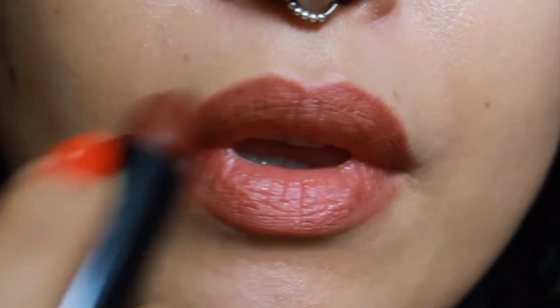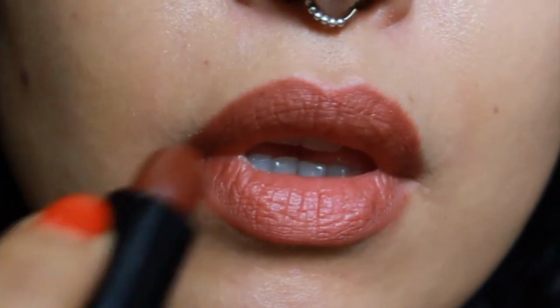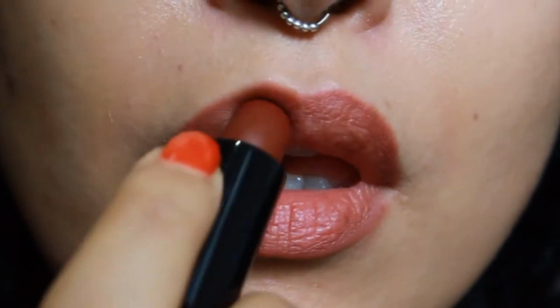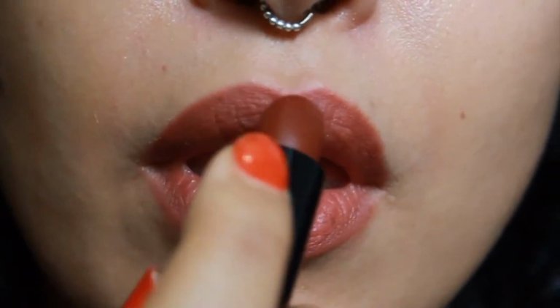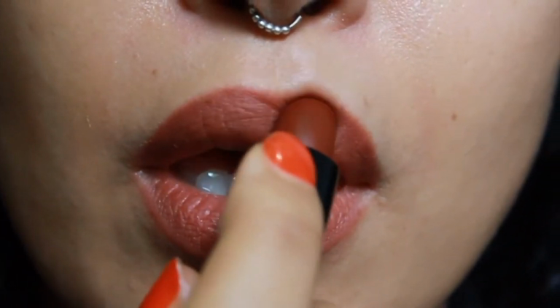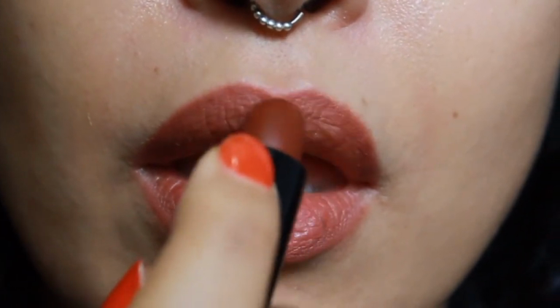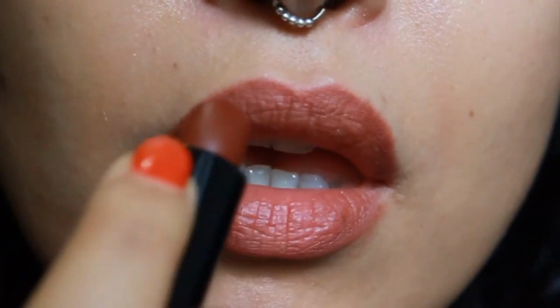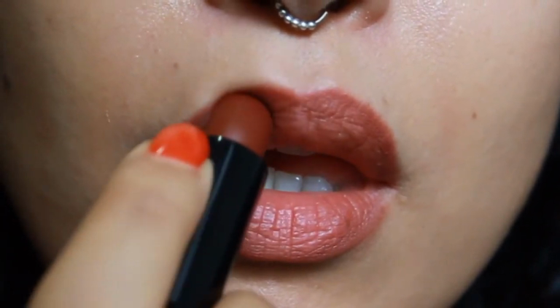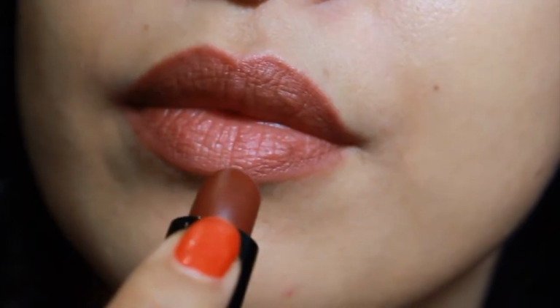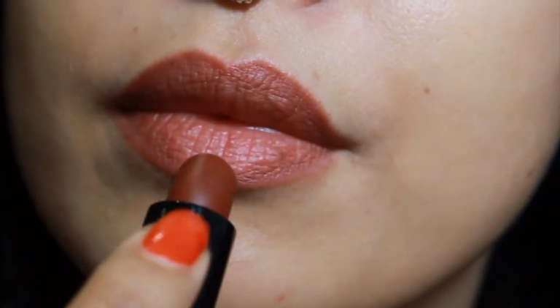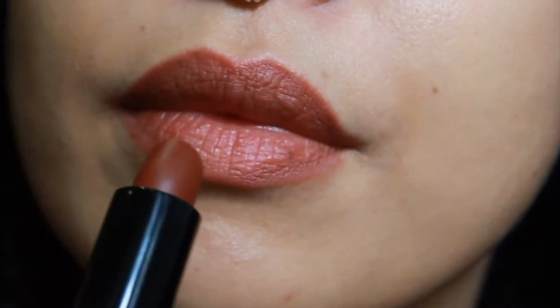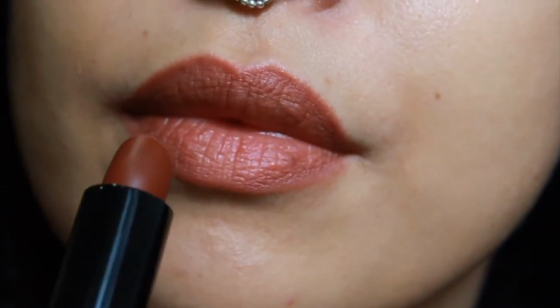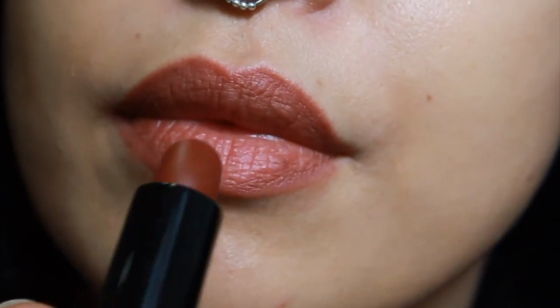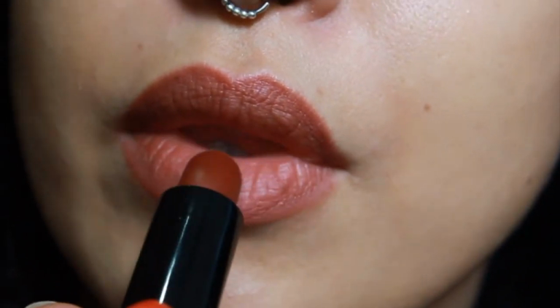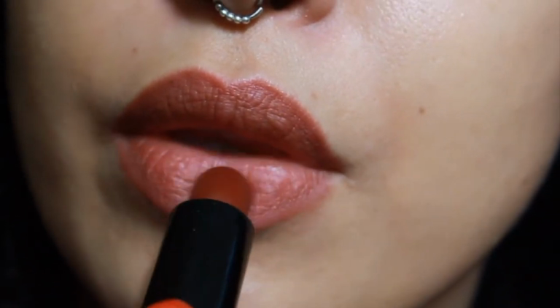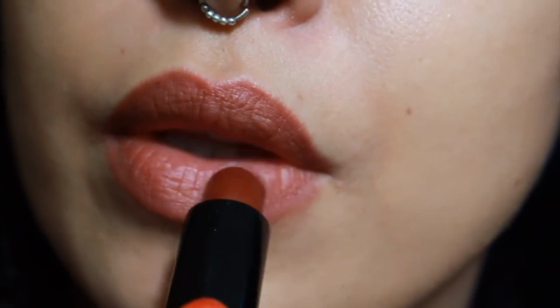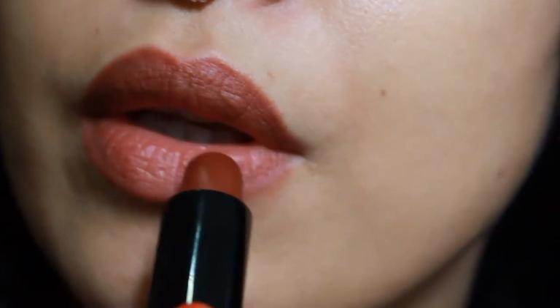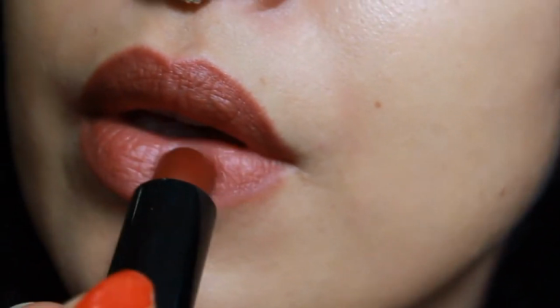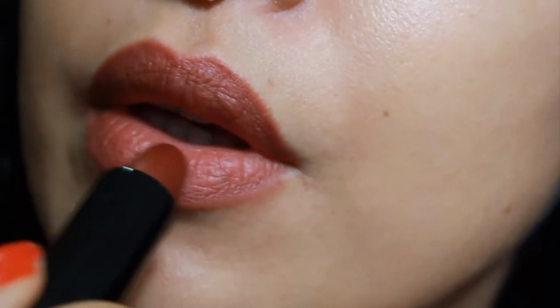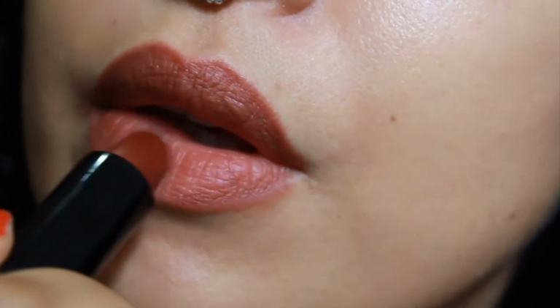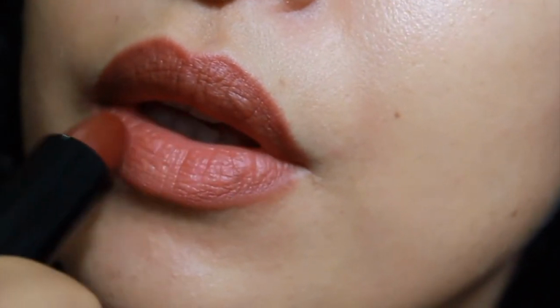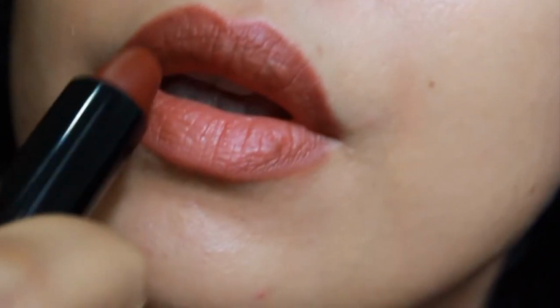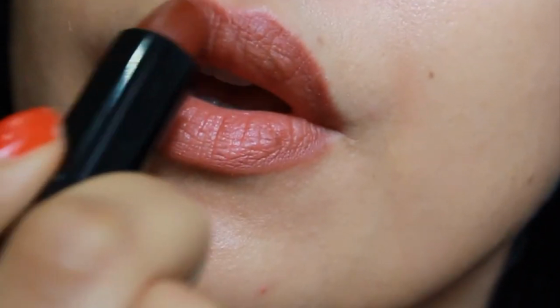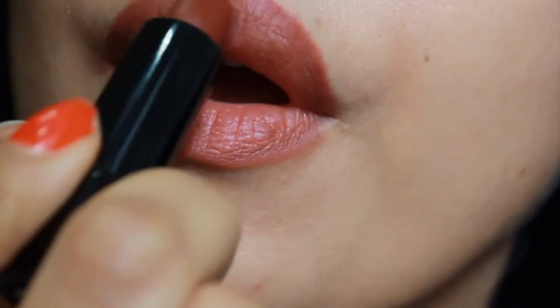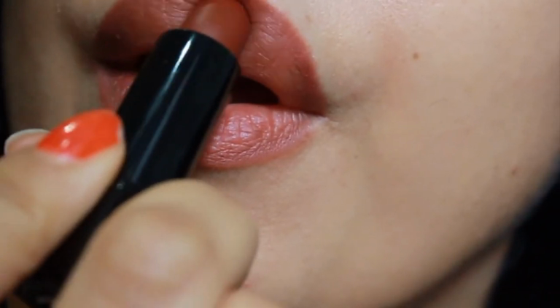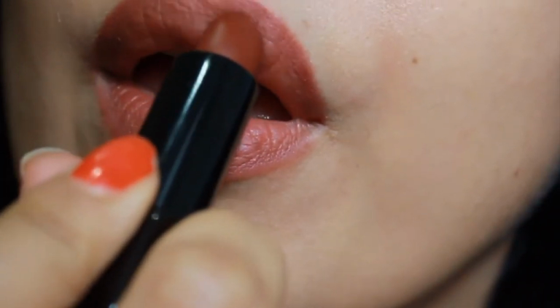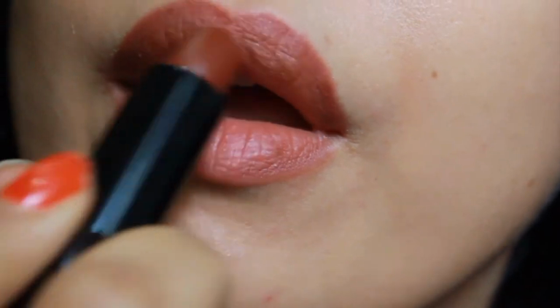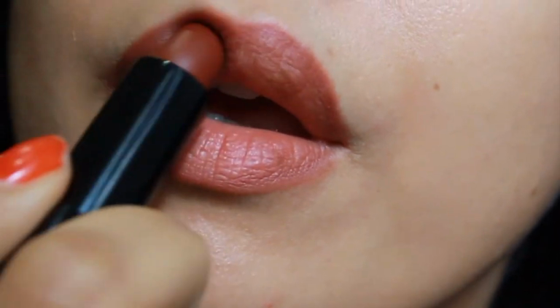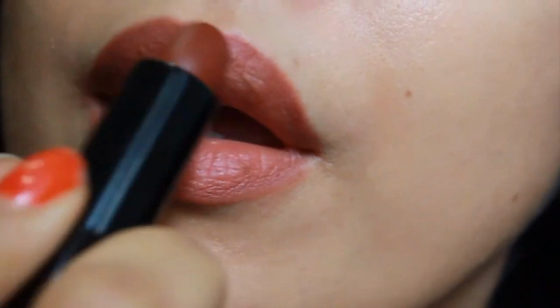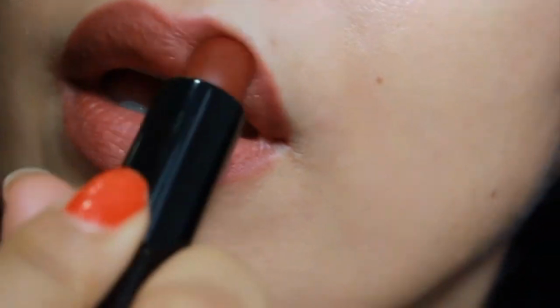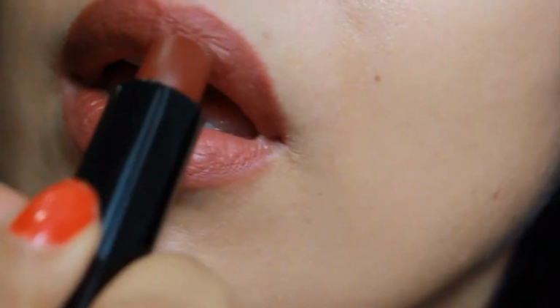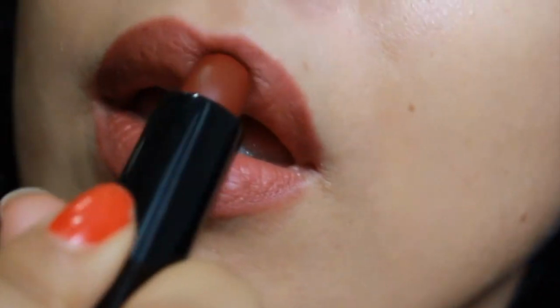It depends on the colors, but in general I like to not overcoat my lips with color. I aim for a sort of natural, not overdone lip.